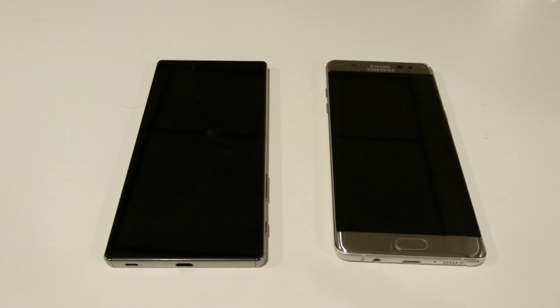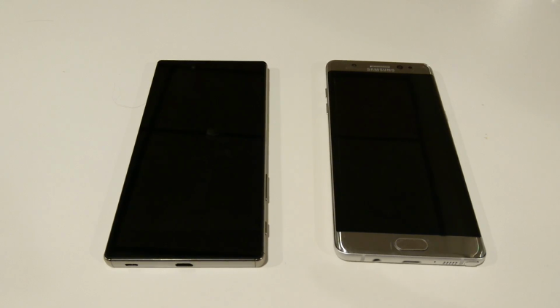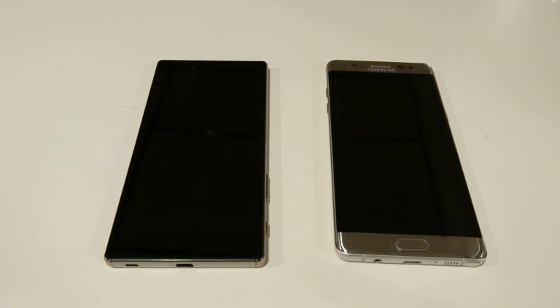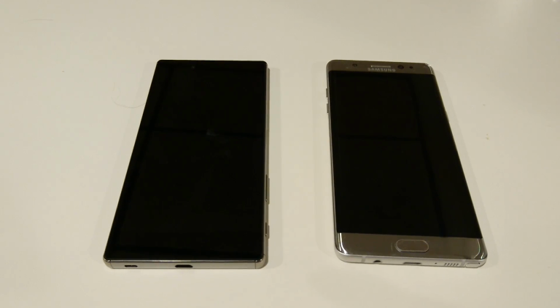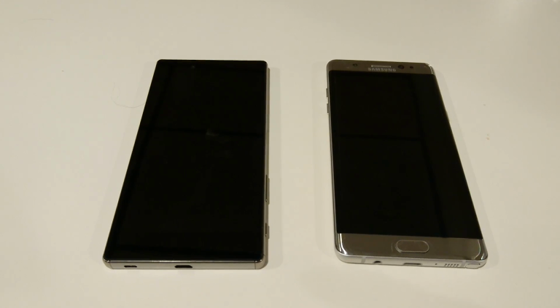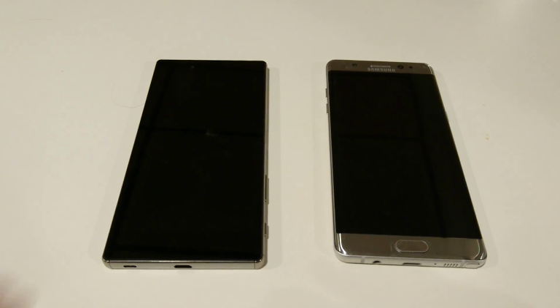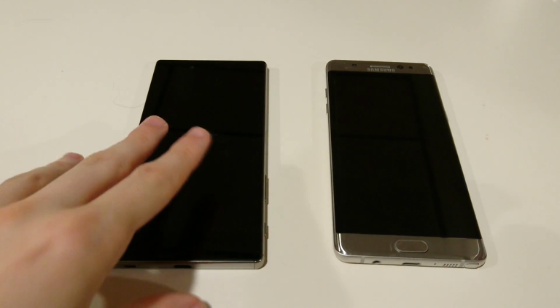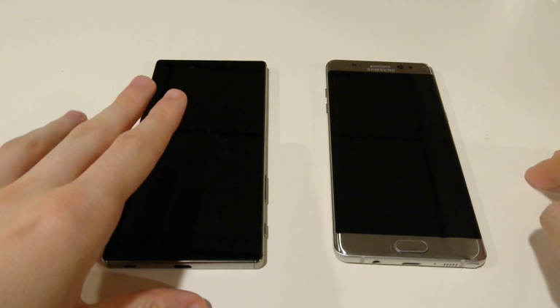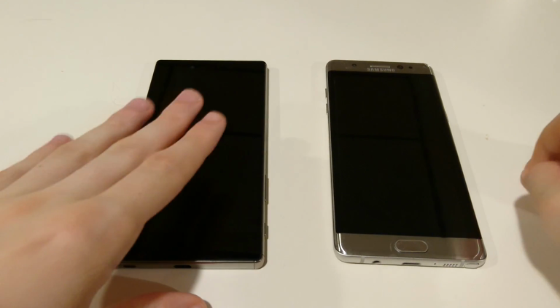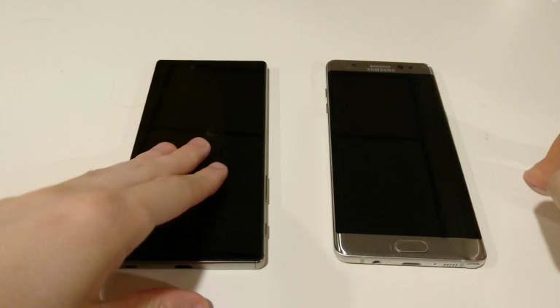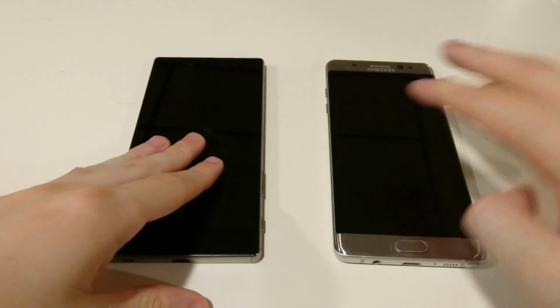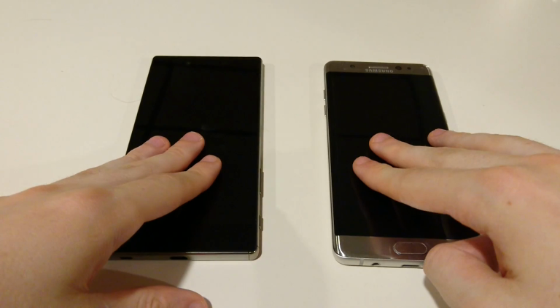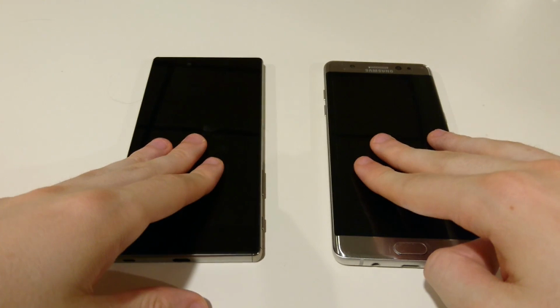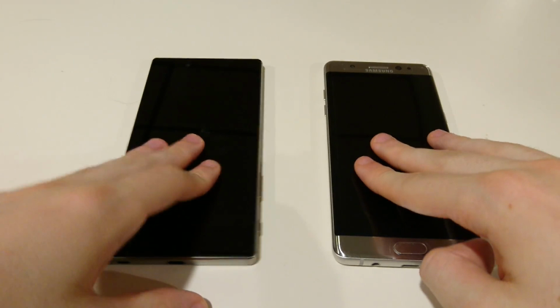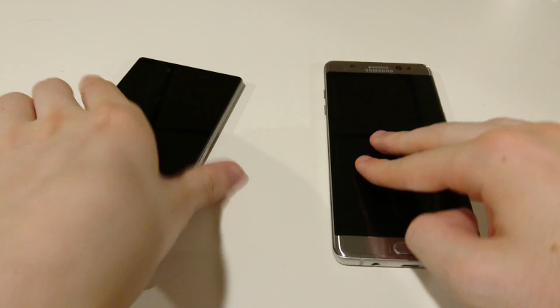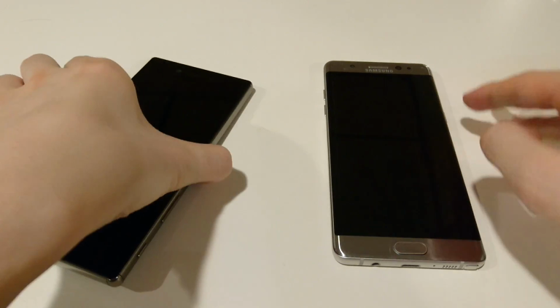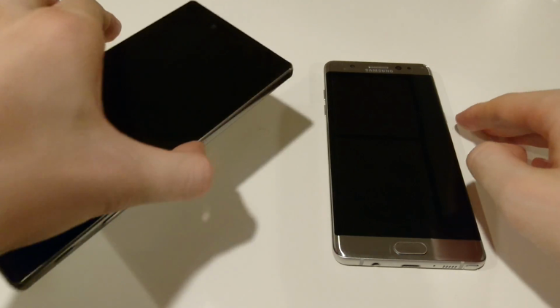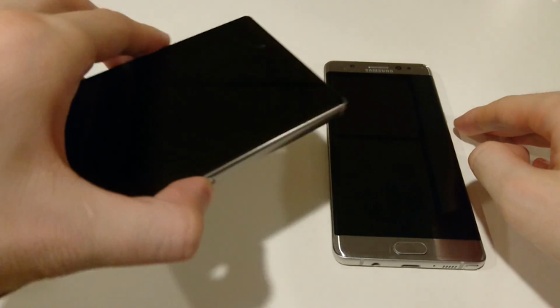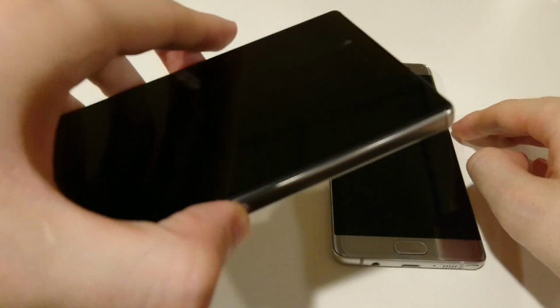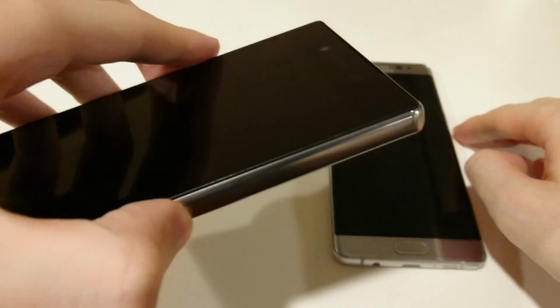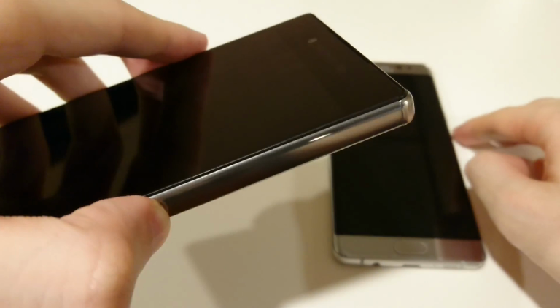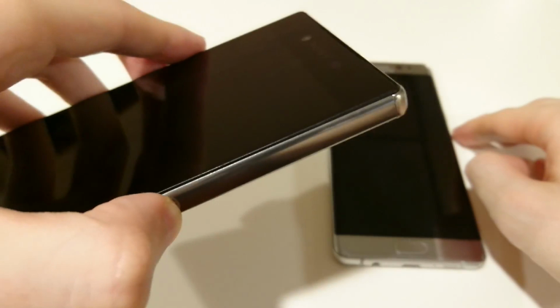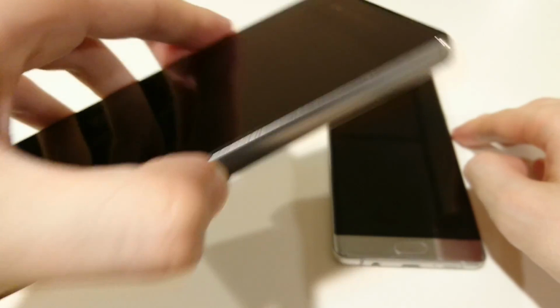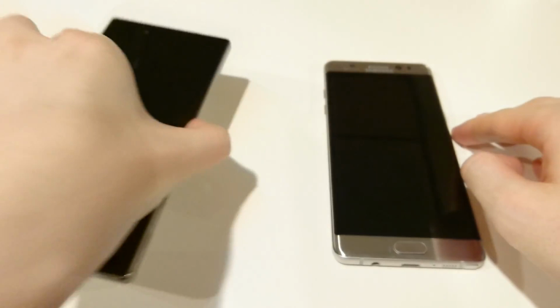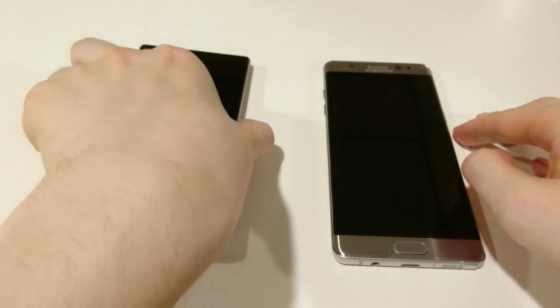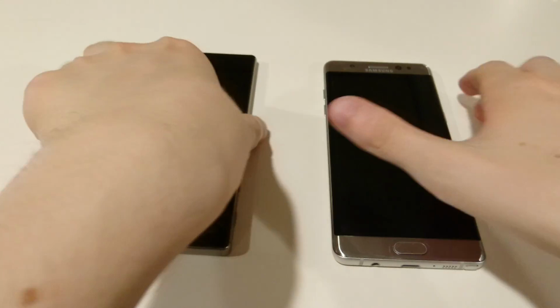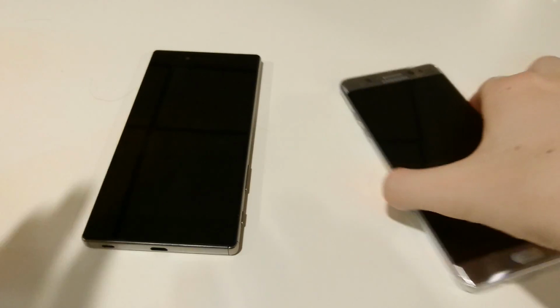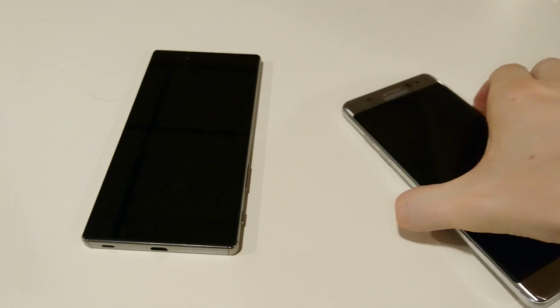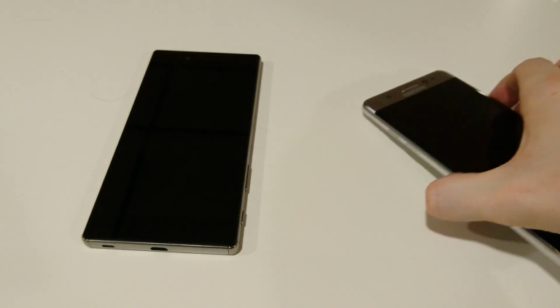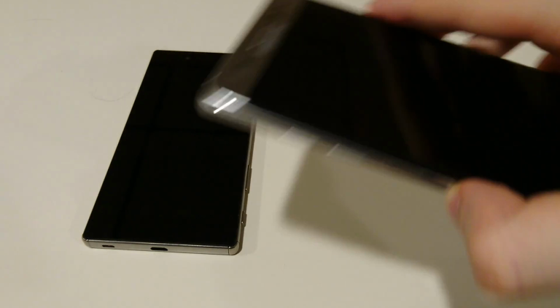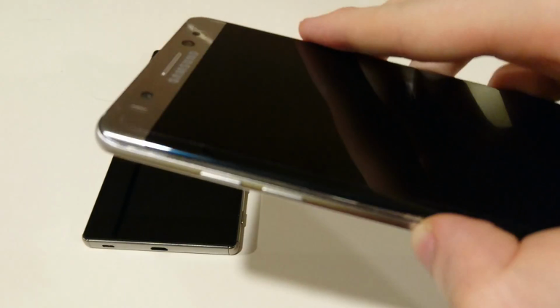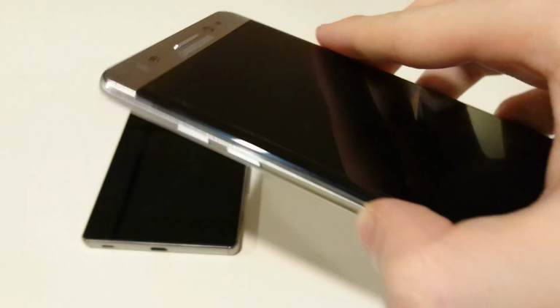Hey everyone, I've got another video comparison. This time we're going to look at the best that Sony and Samsung have to offer. On the left is the Xperia Z5 Premium by Sony, and the Galaxy Note 7 by Samsung.